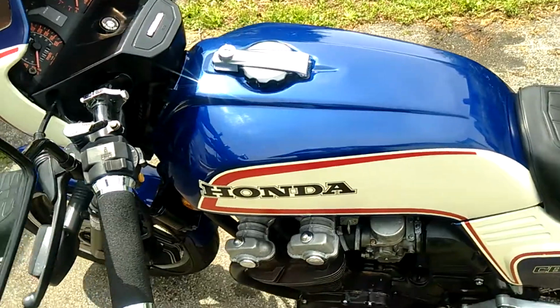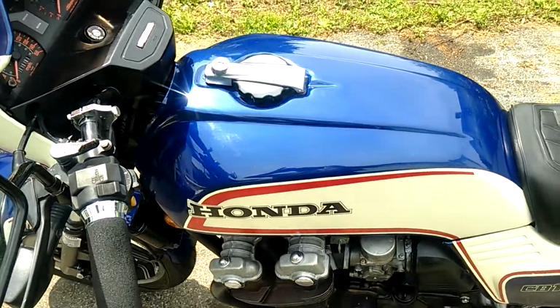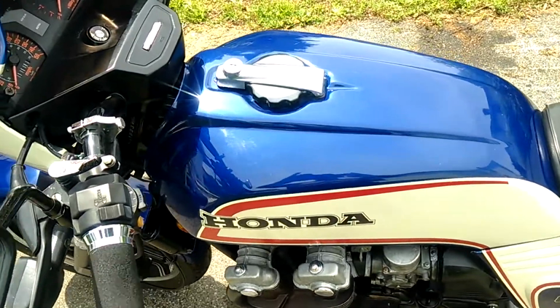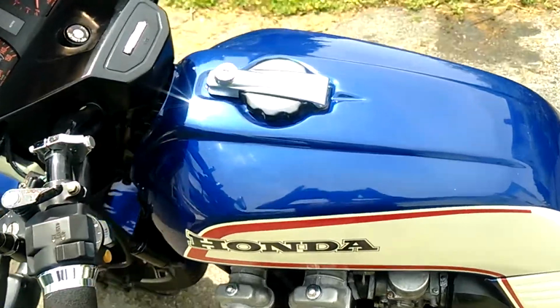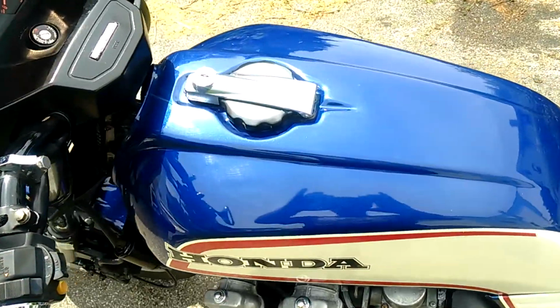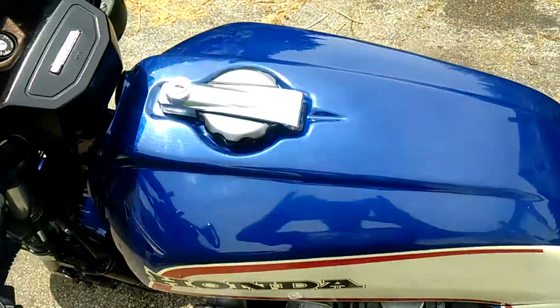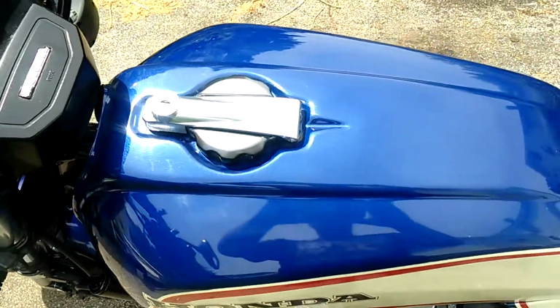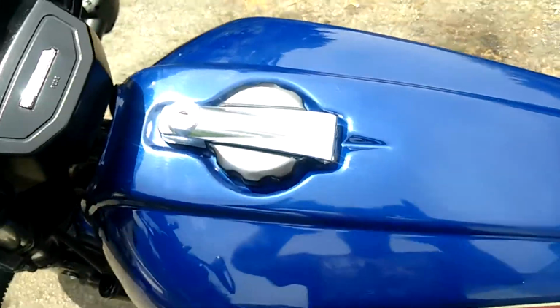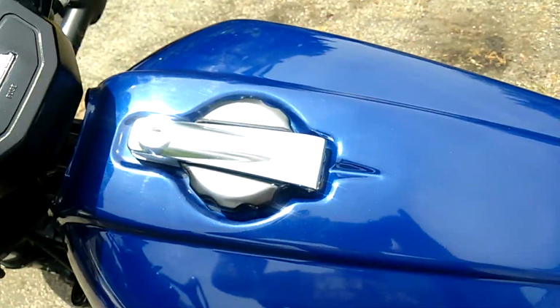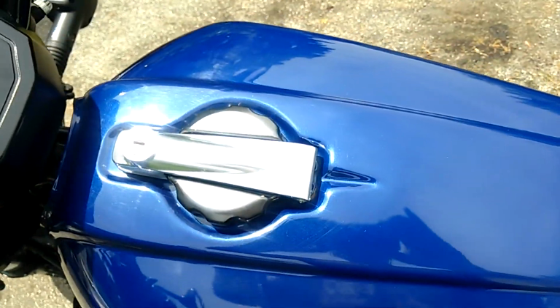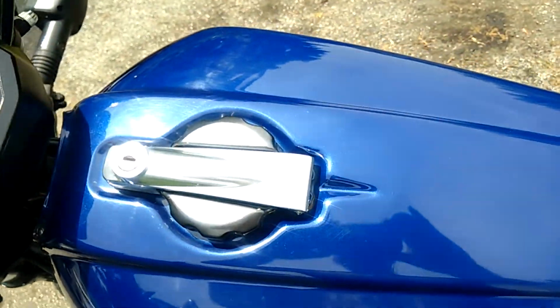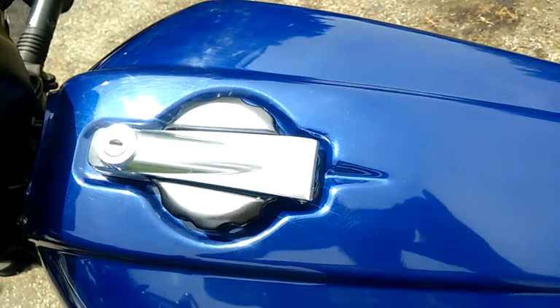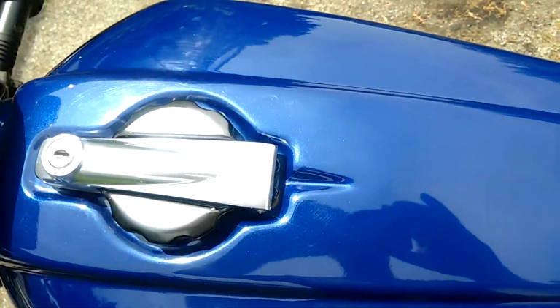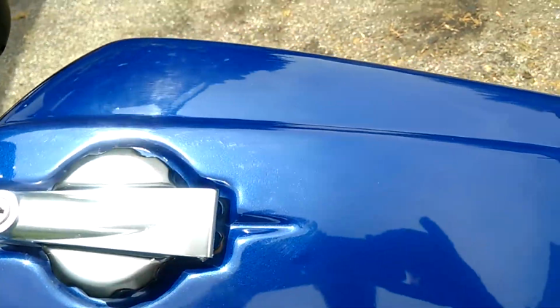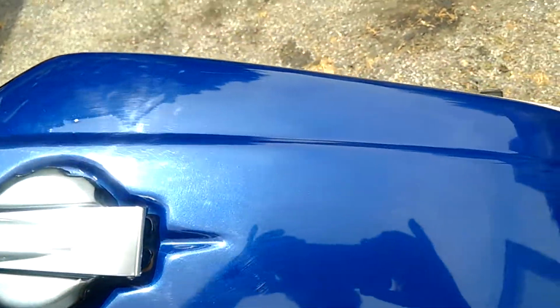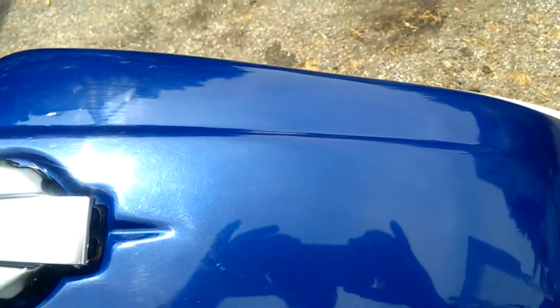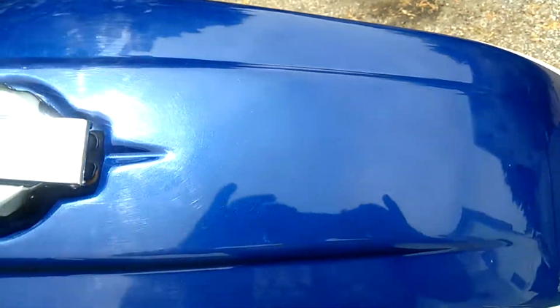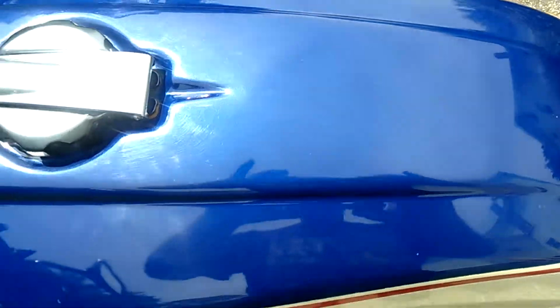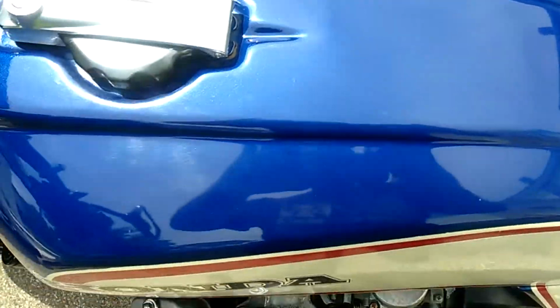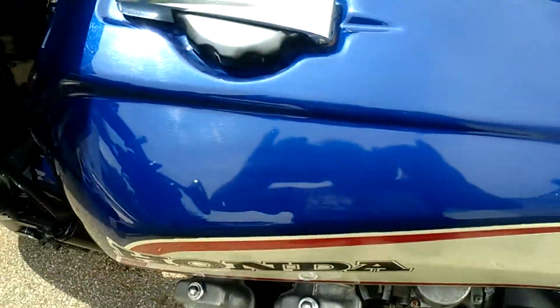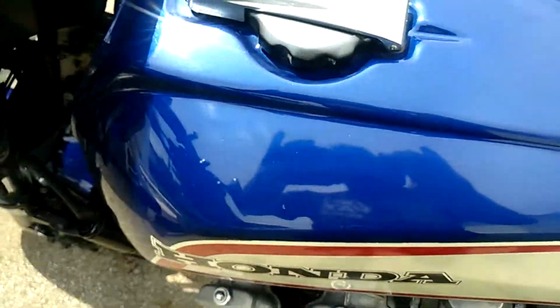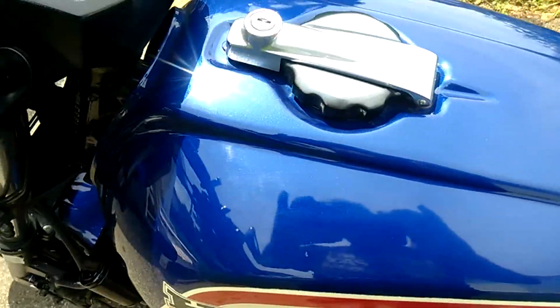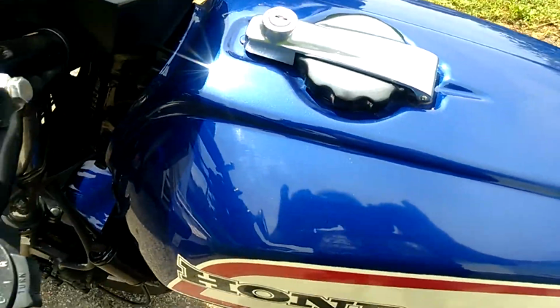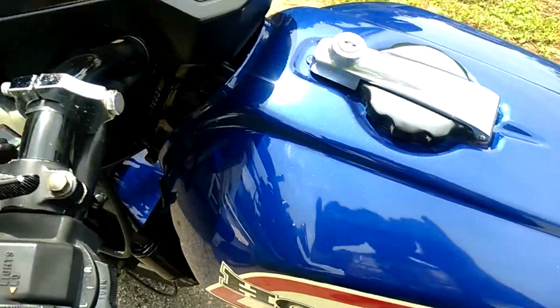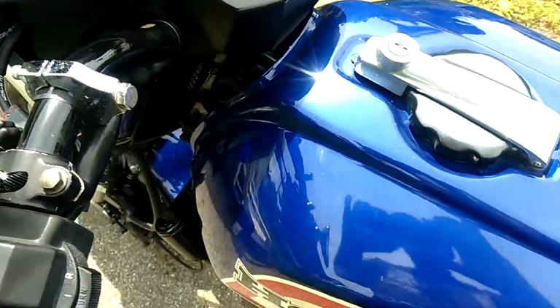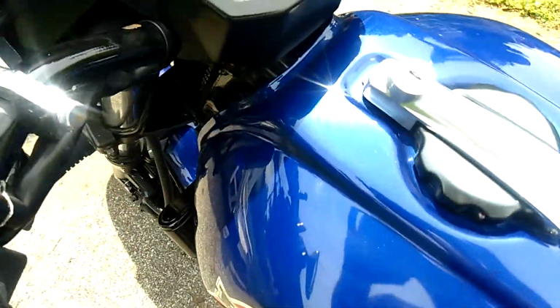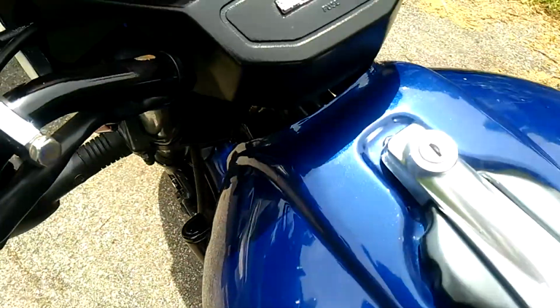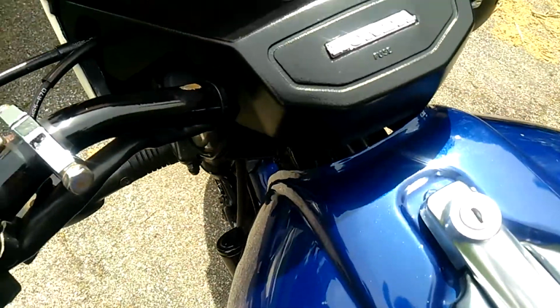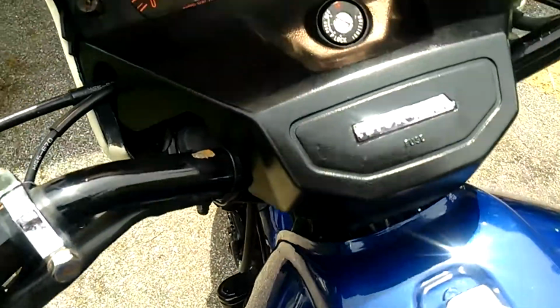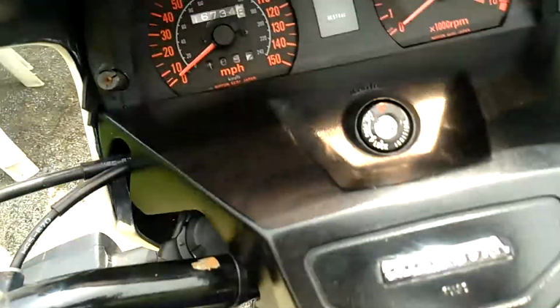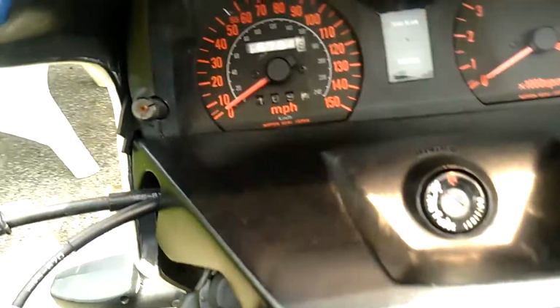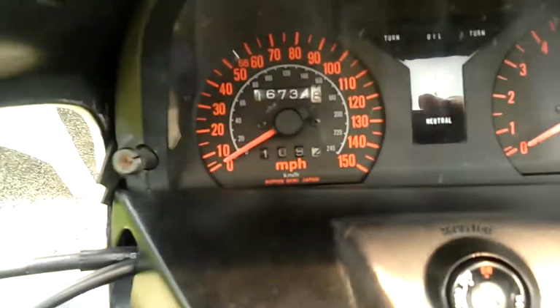Here's the bike right here. I'm just talking to the guy here who wants it. There's absolutely no rust on the gas tank, and I'll open up the gas tank for you.